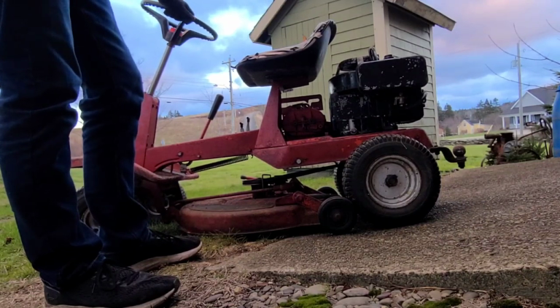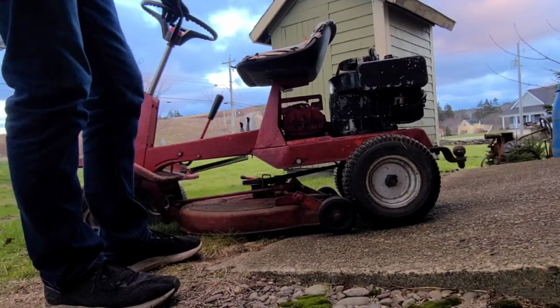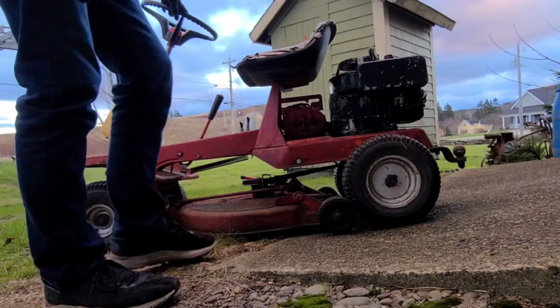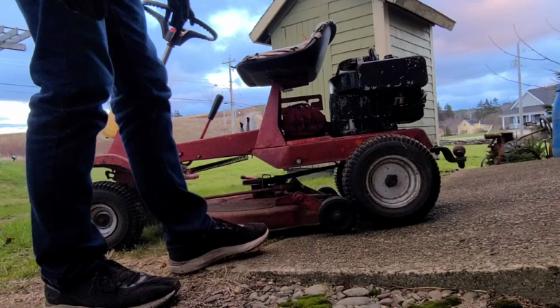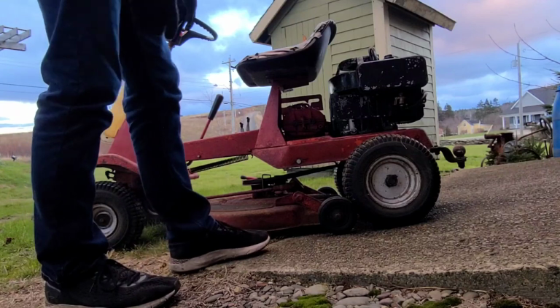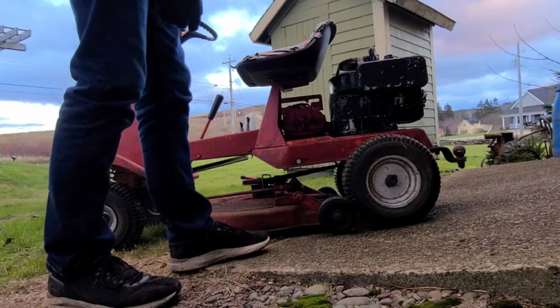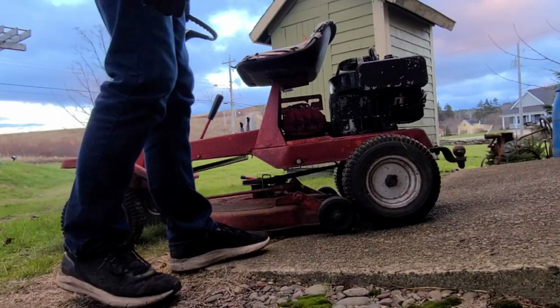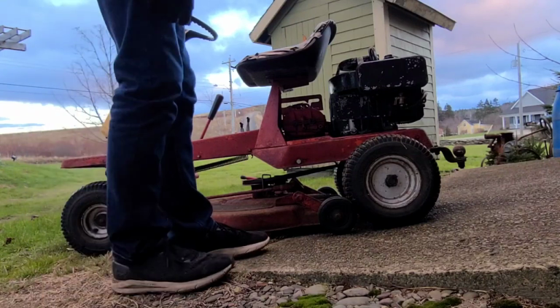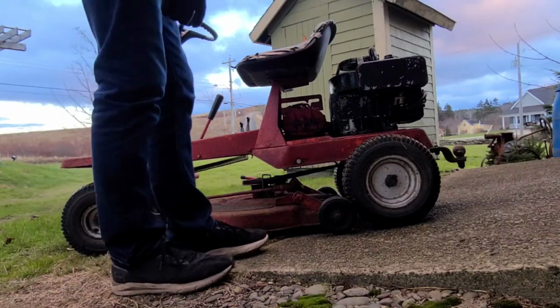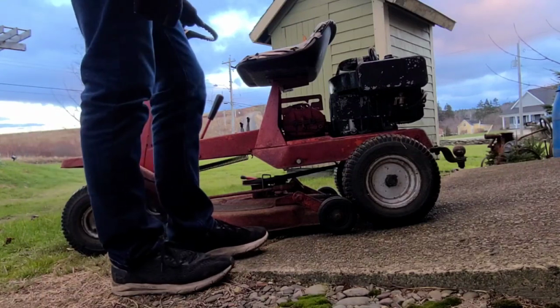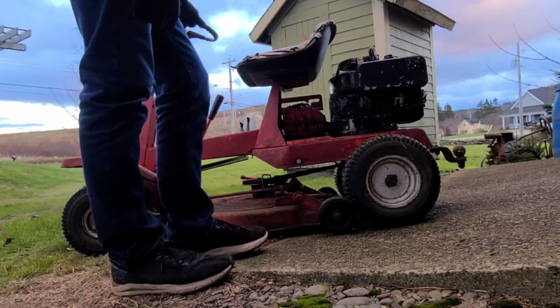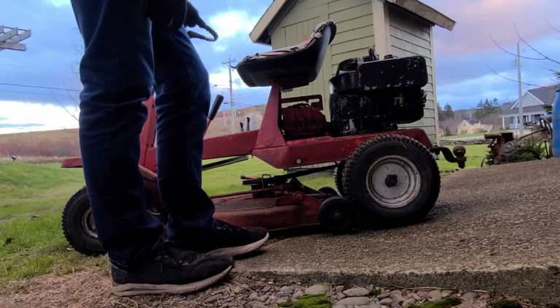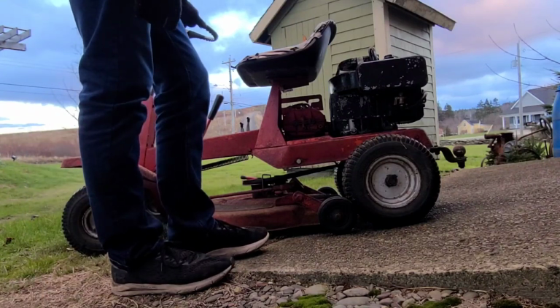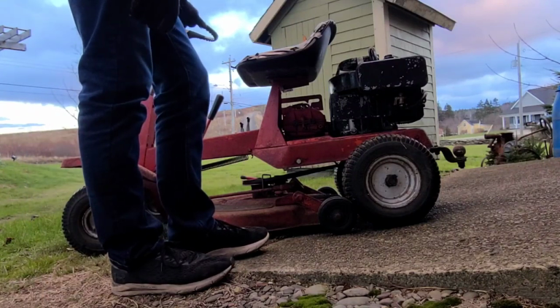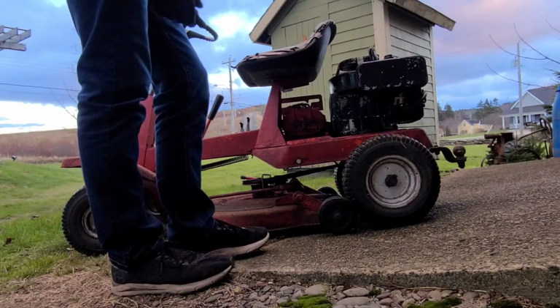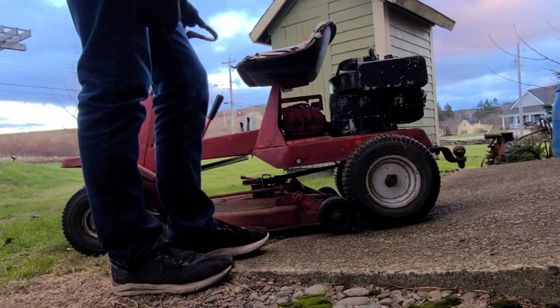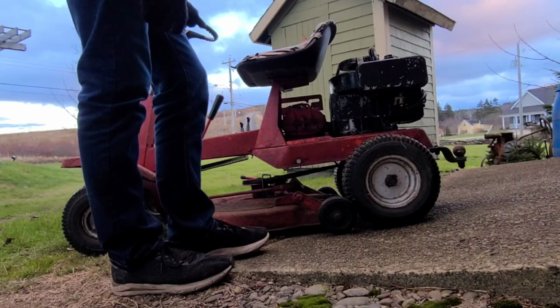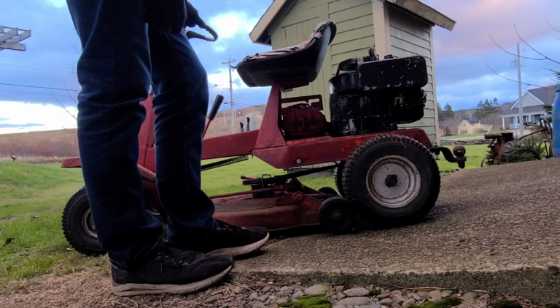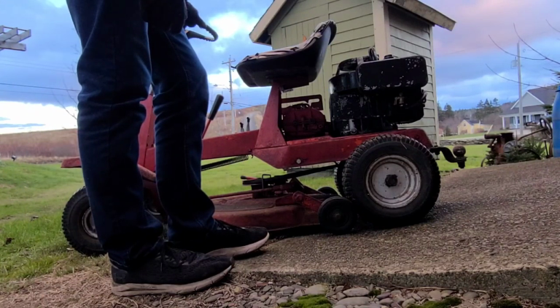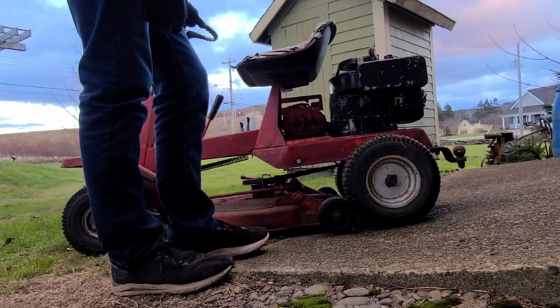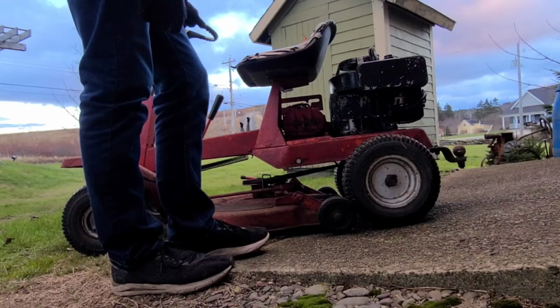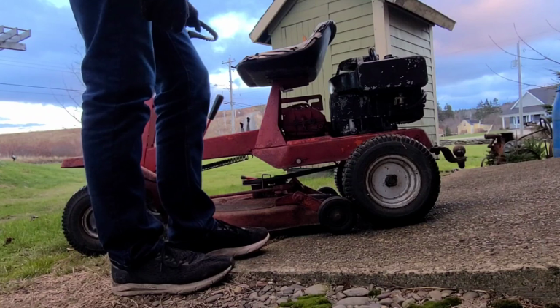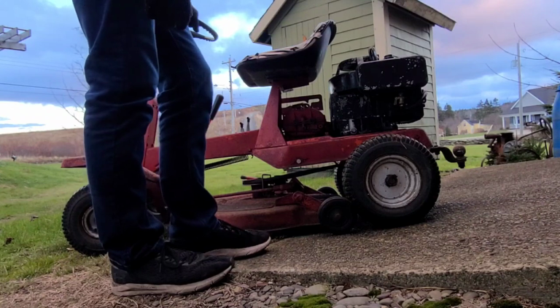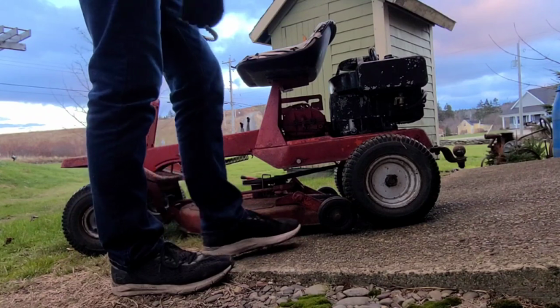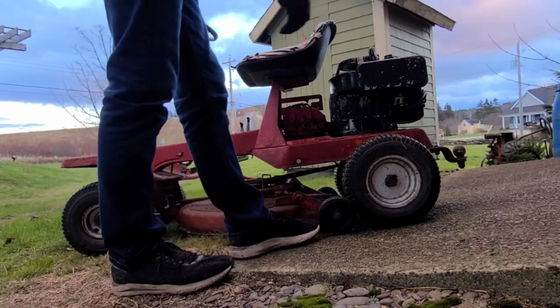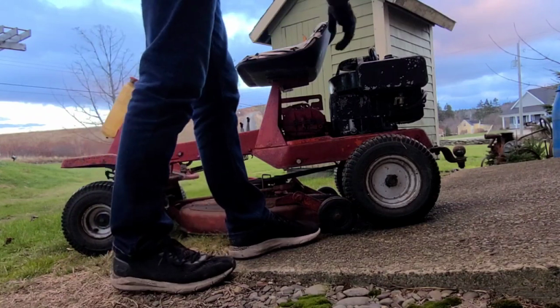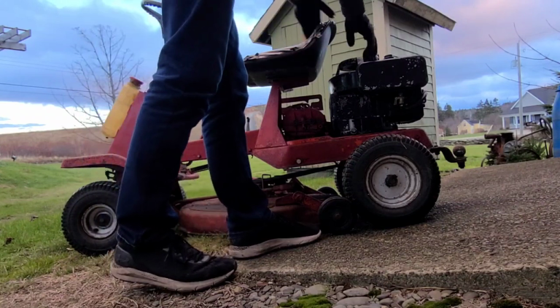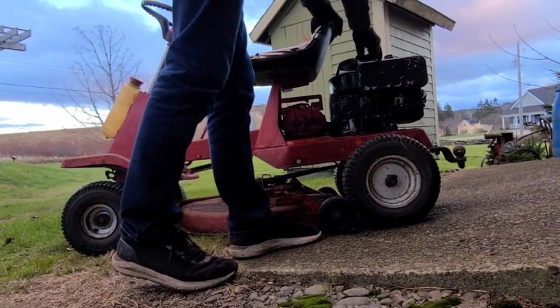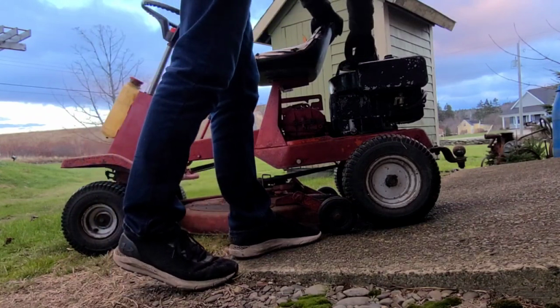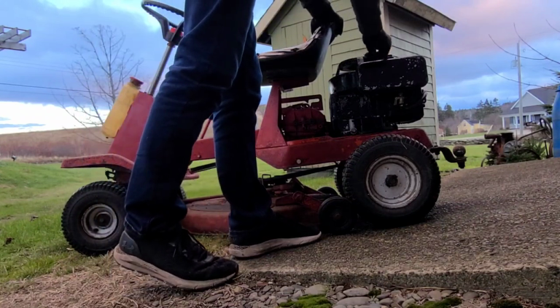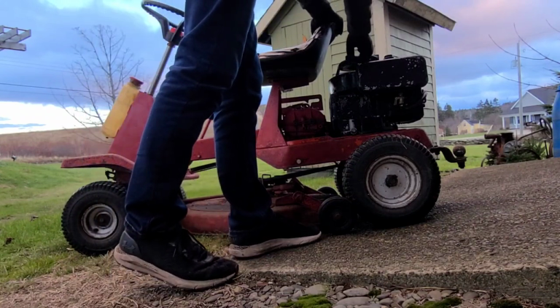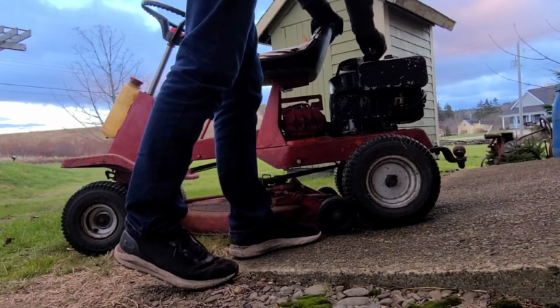It is a three-speed transmission, manual. Pretty fun to drive and it cuts grass amazingly. Ten horsepower engine from what I can tell.